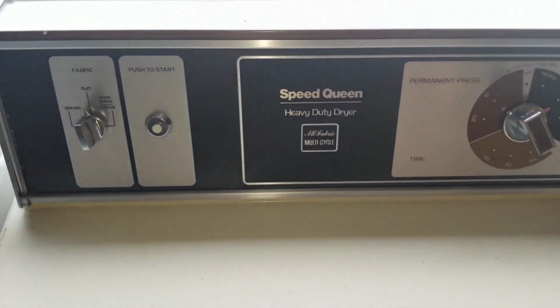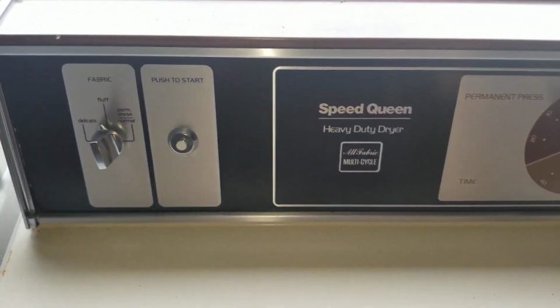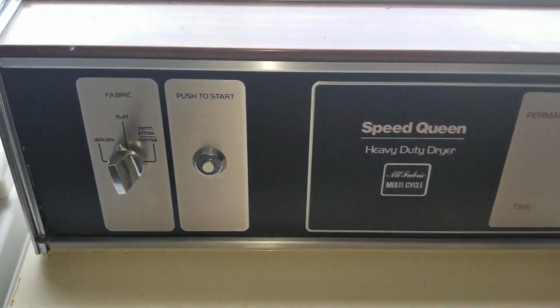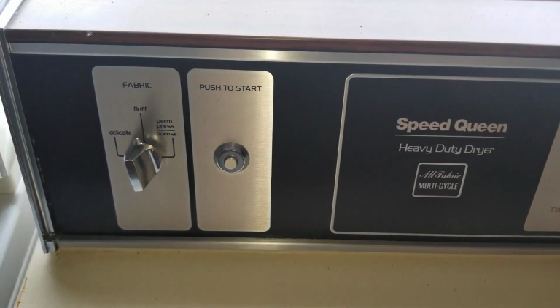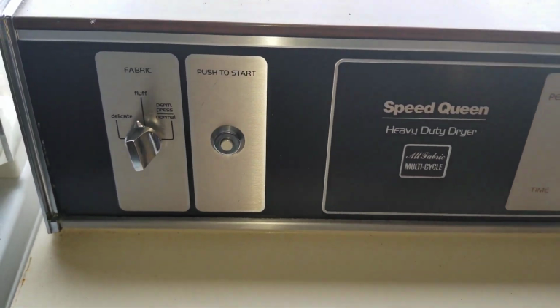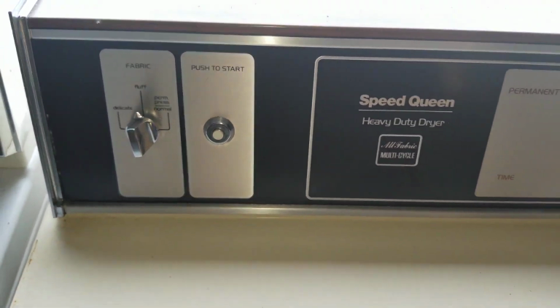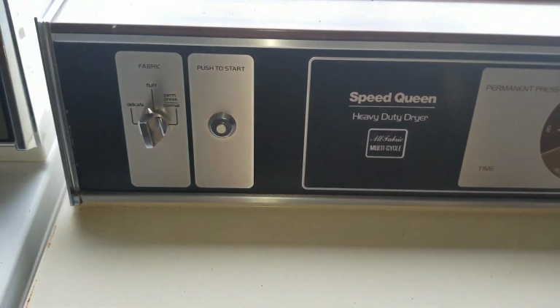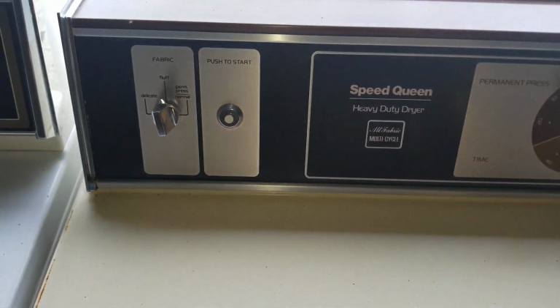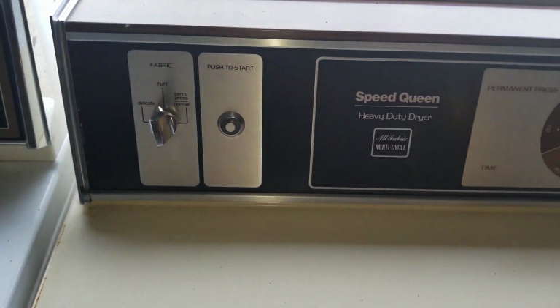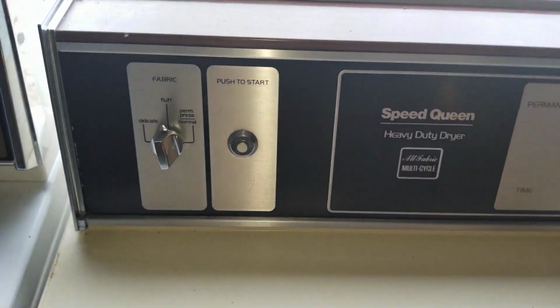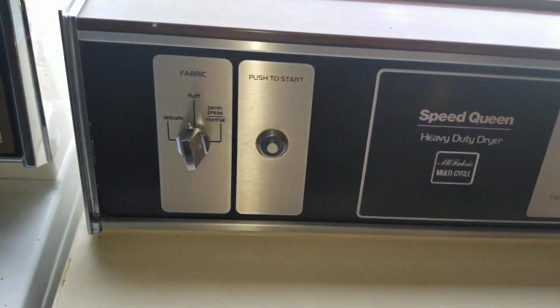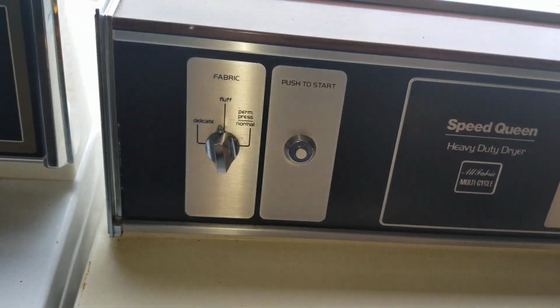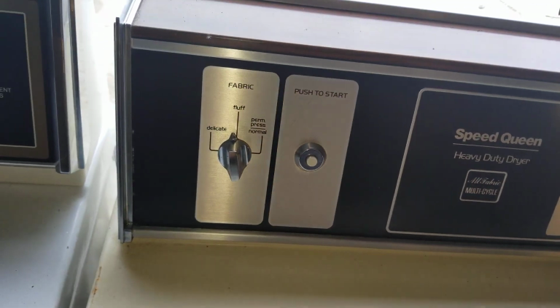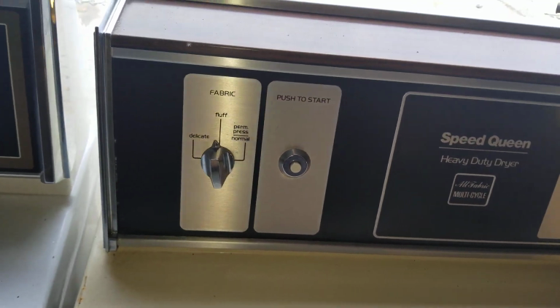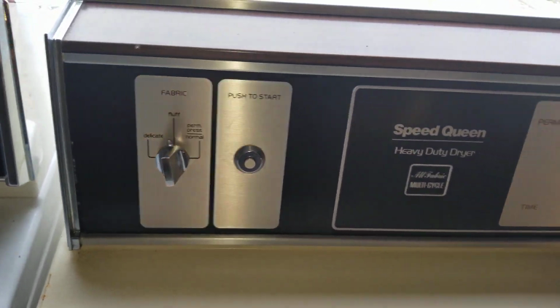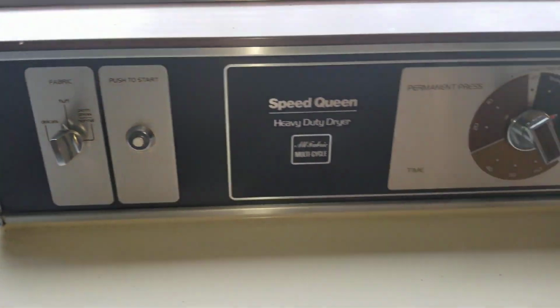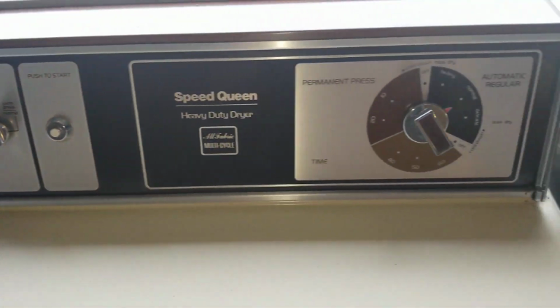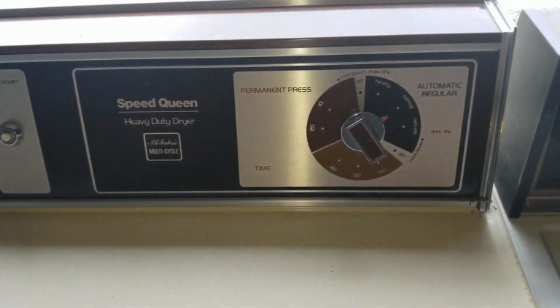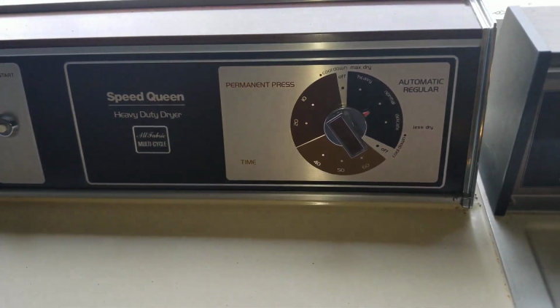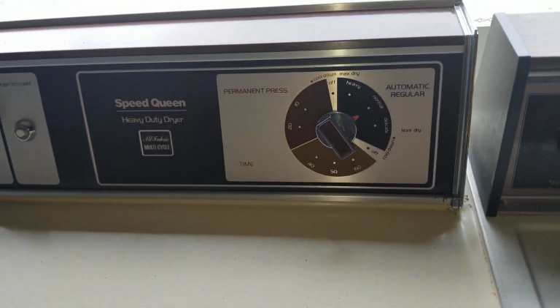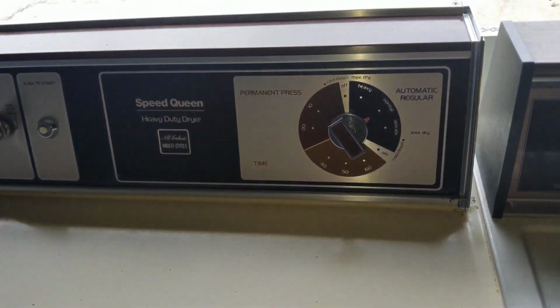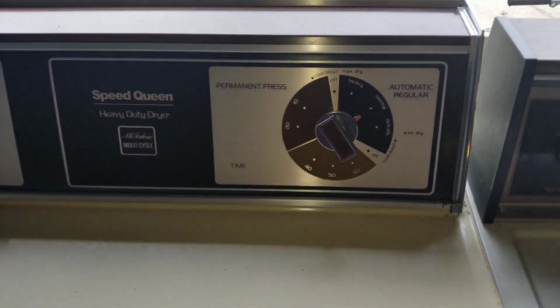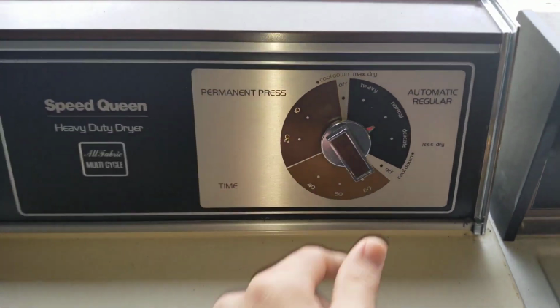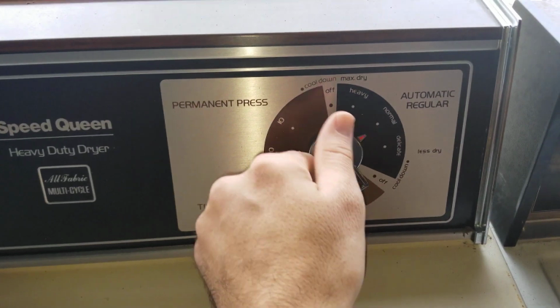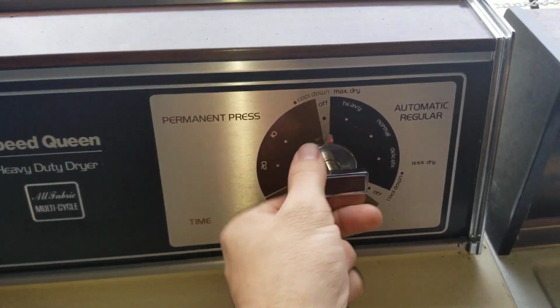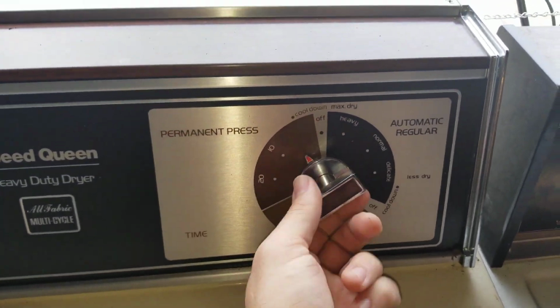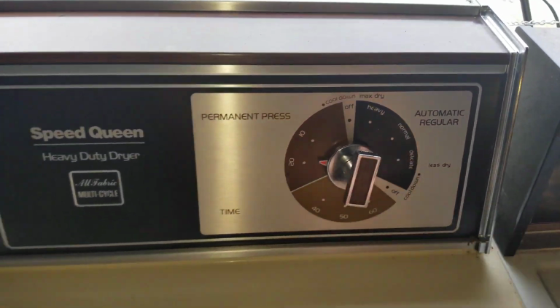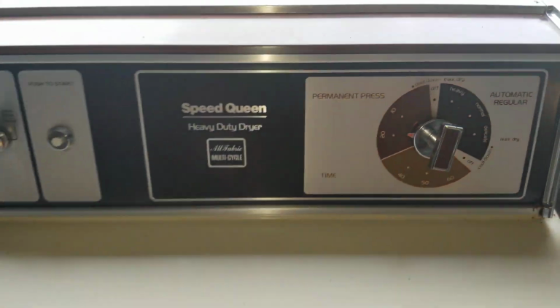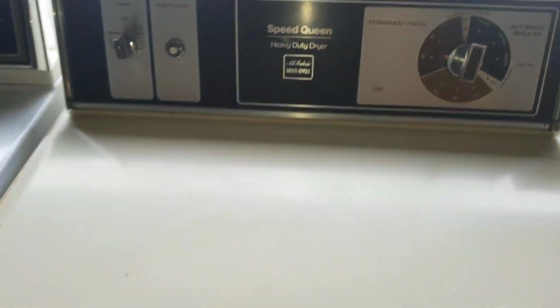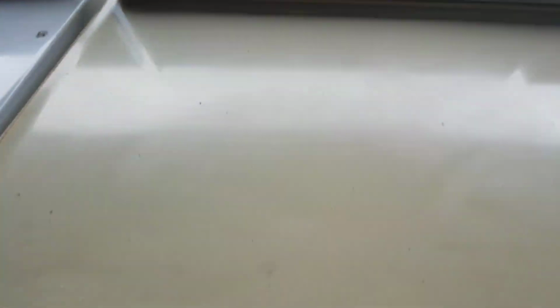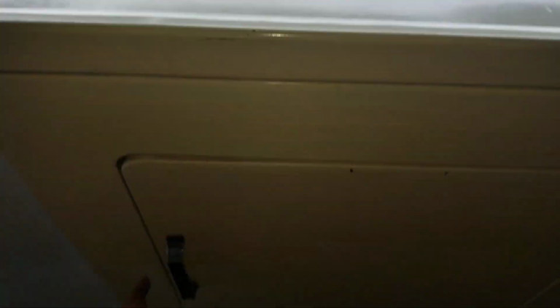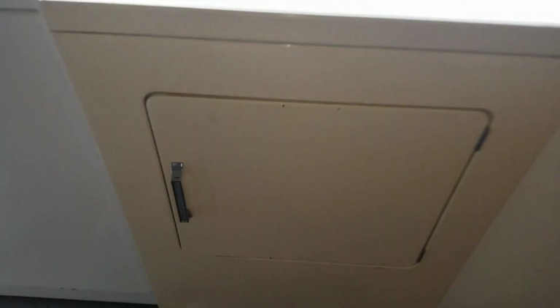Check out this awesome Speed Queen heavy-duty dryer. This thing is definitely a classic working. It's available, it's for sale. I don't know much about it, but I can tell you the model number.